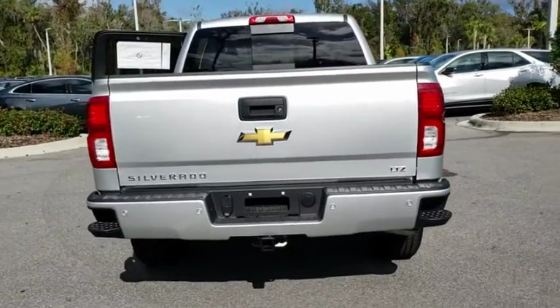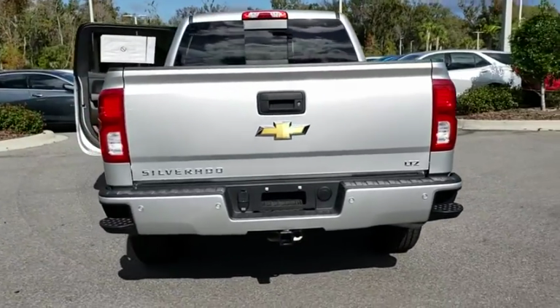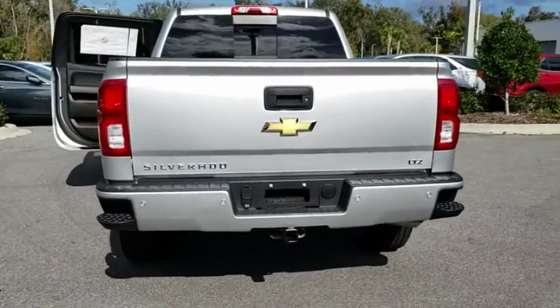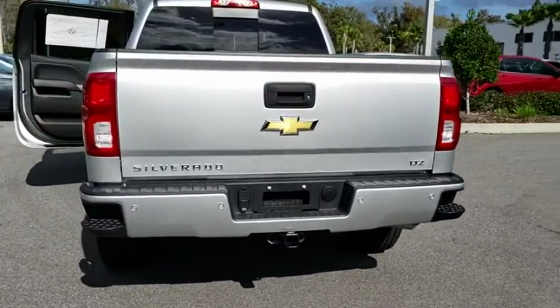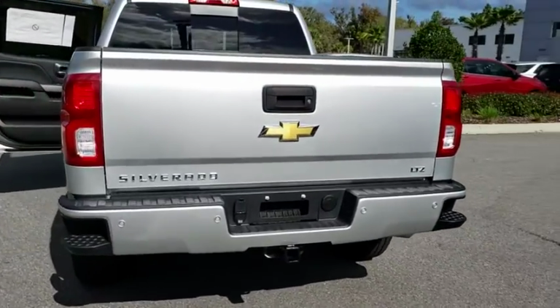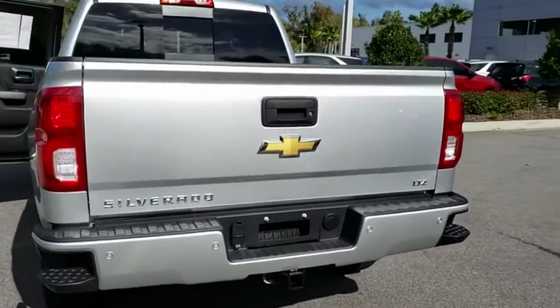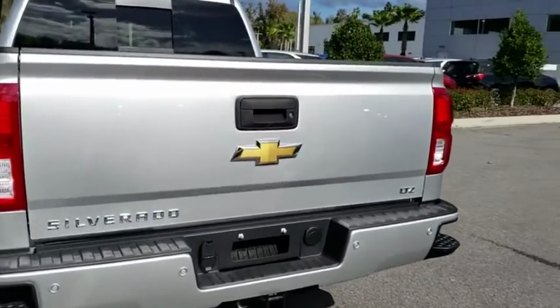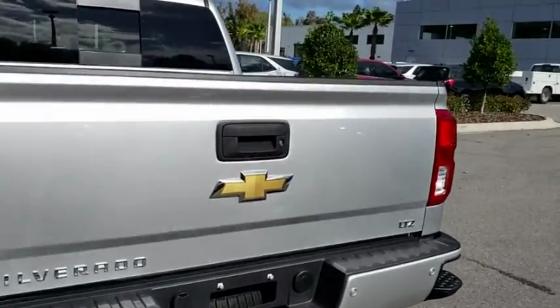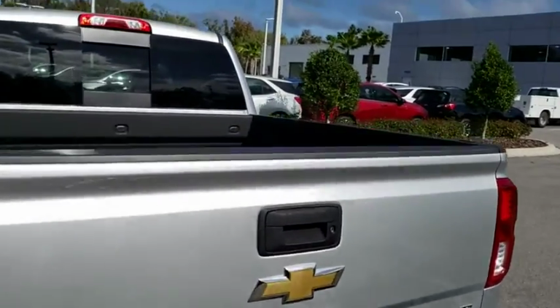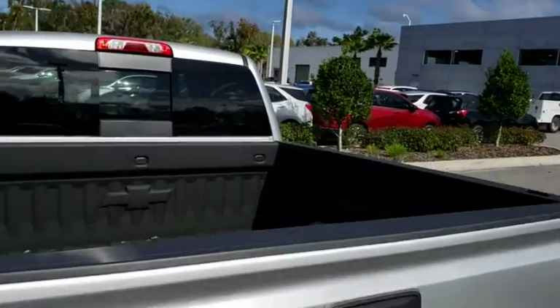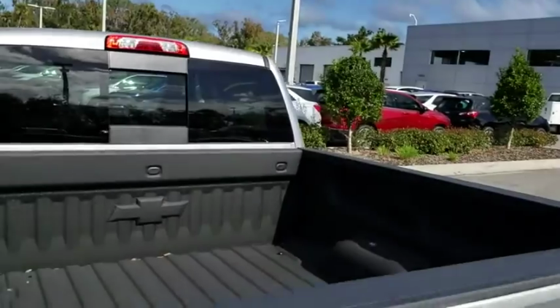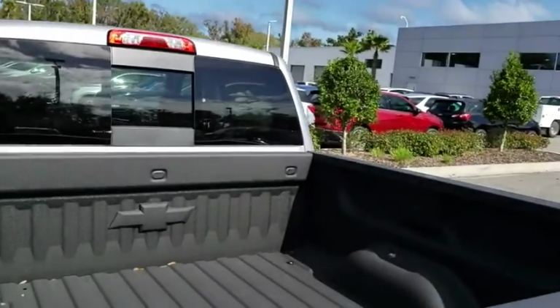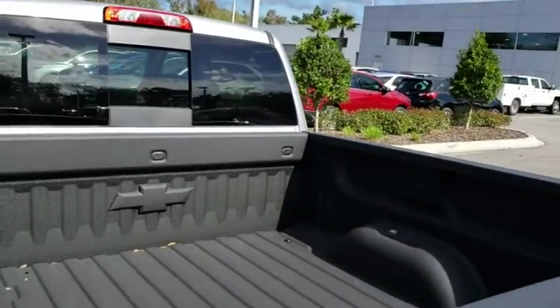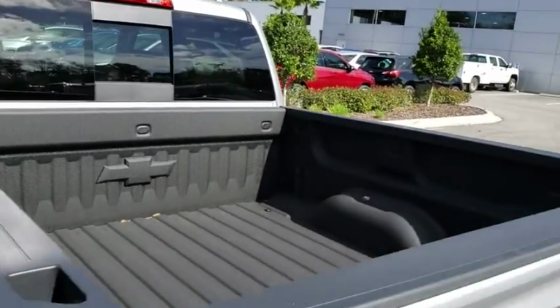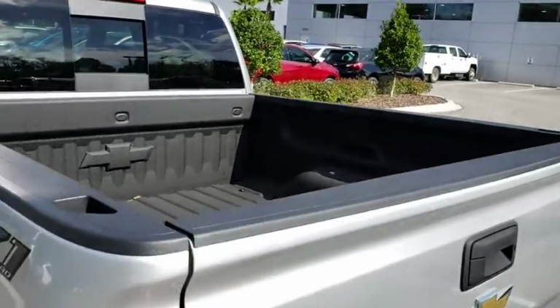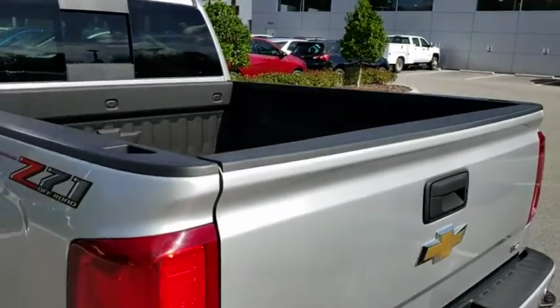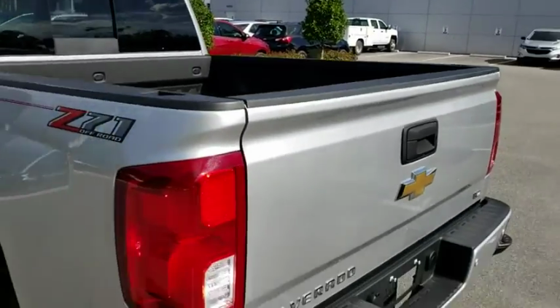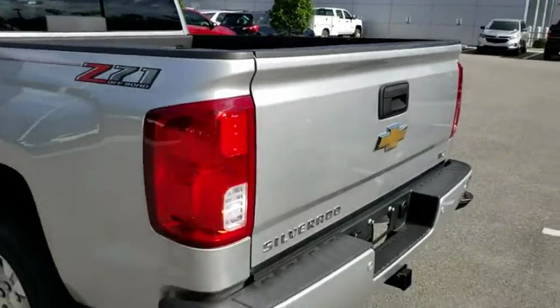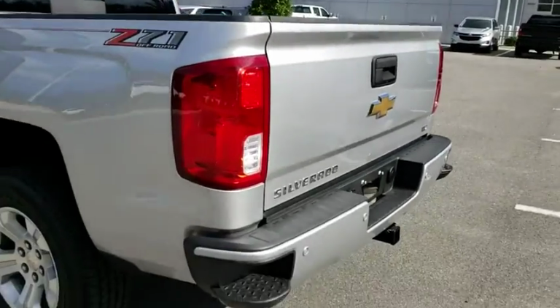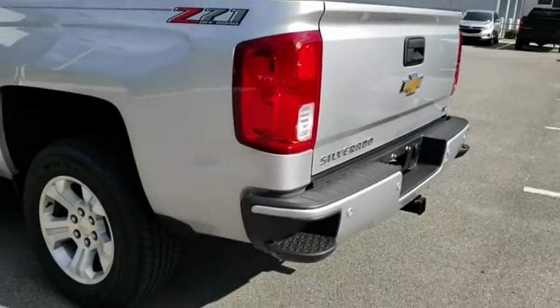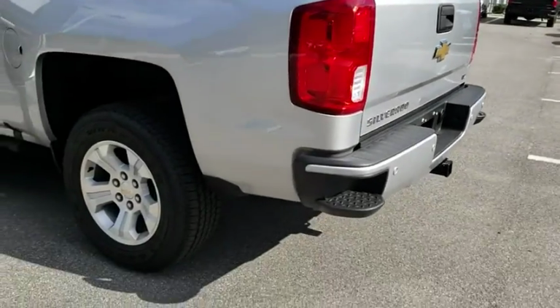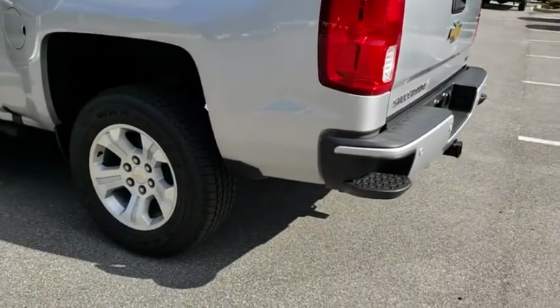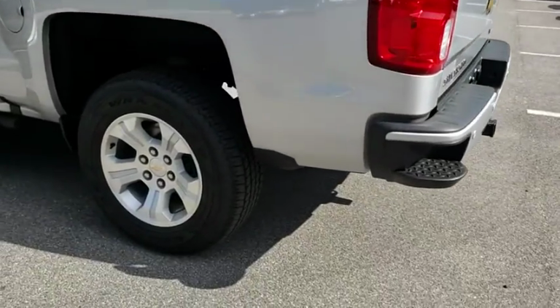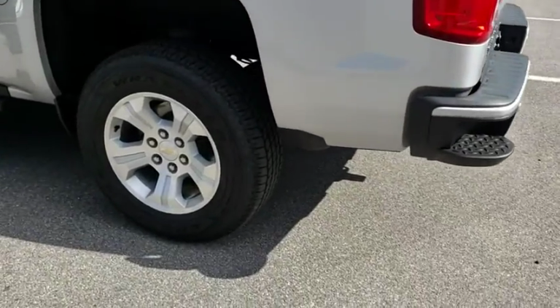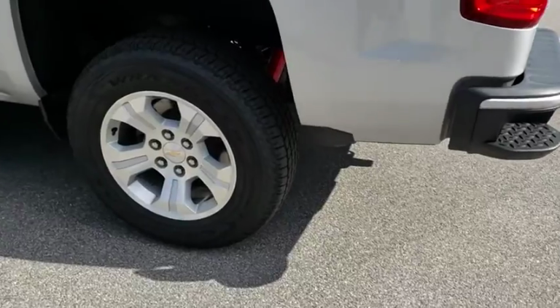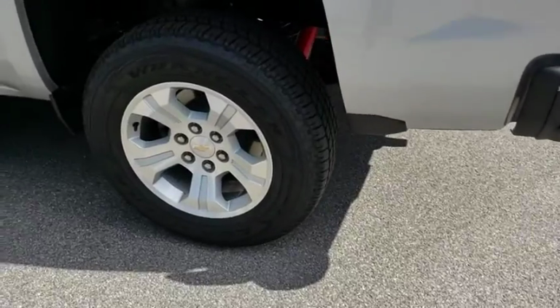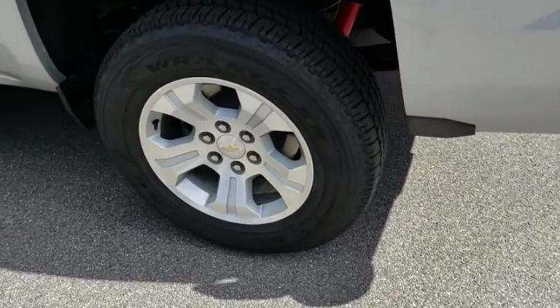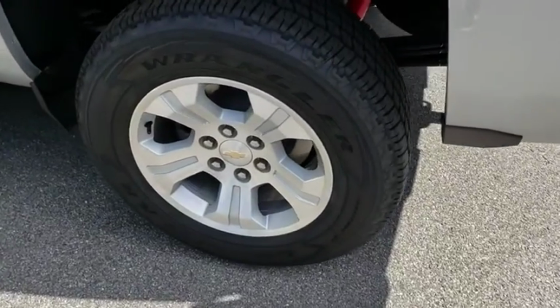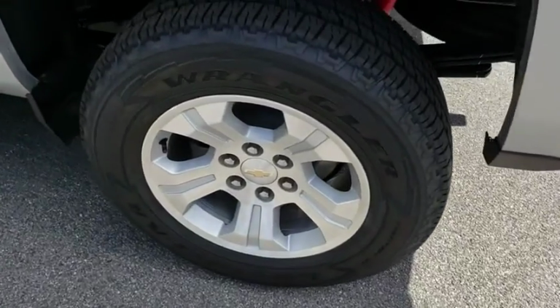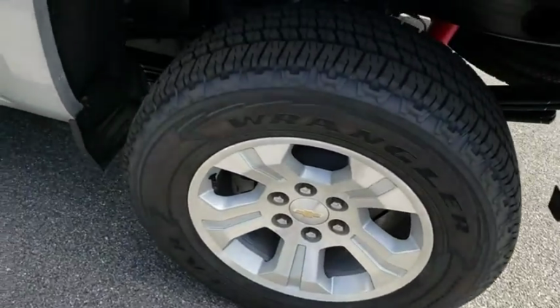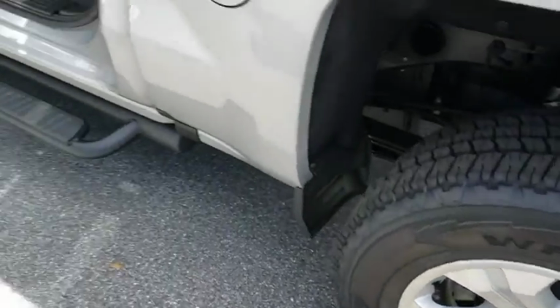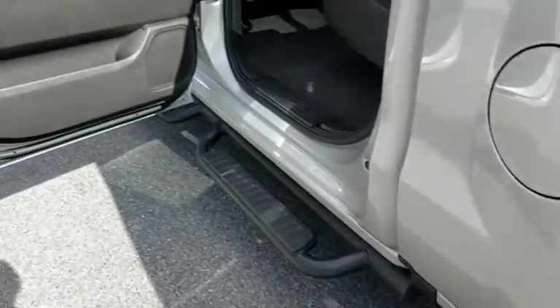Here are some of this vehicle's great options: running boards, backup camera, keyless entry, remote engine start, power passenger seat, four-wheel drive, leather-wrapped steering wheel, driver lumbar.